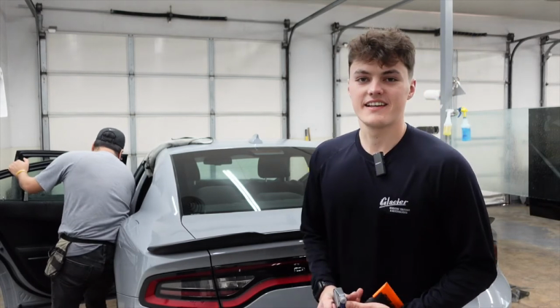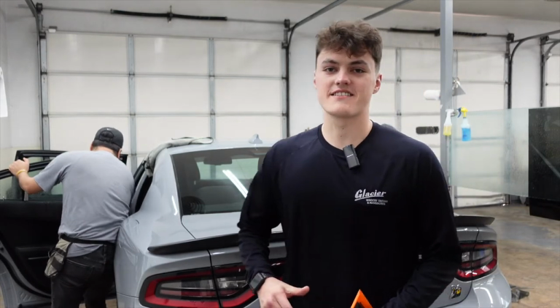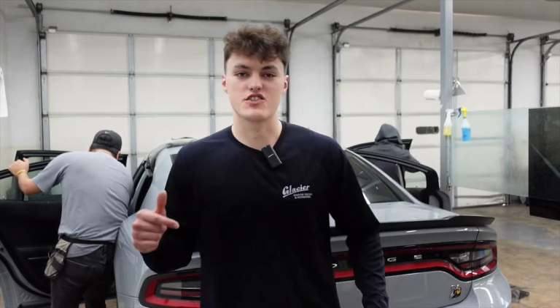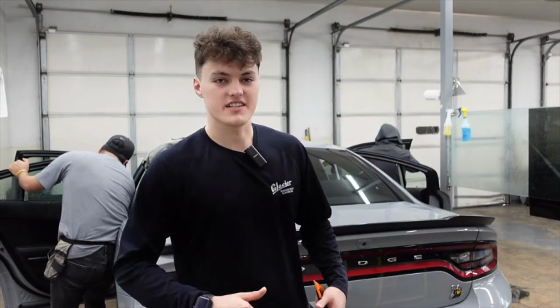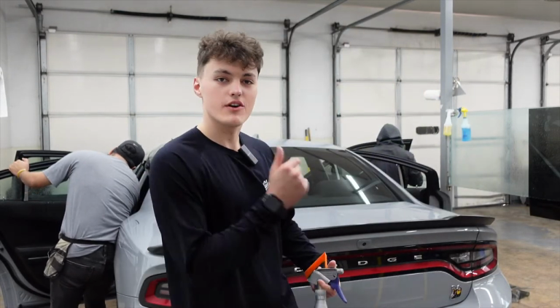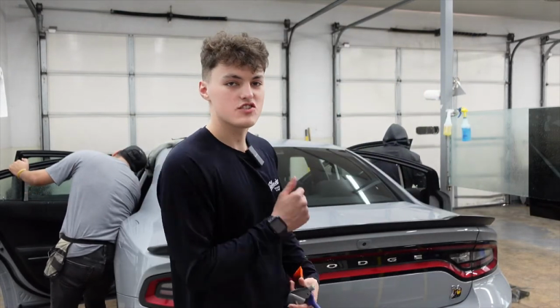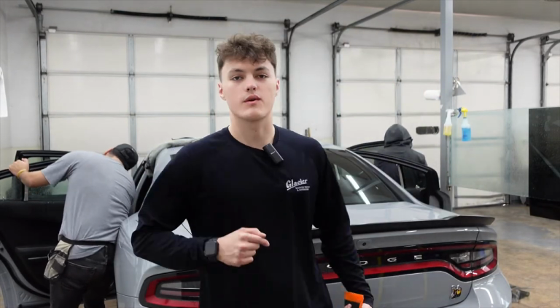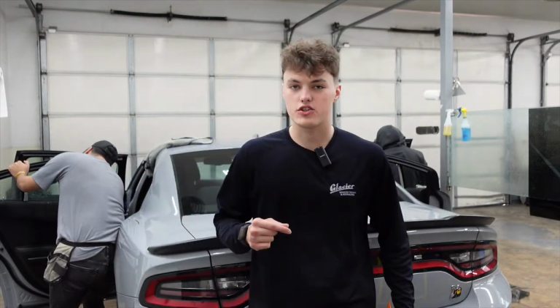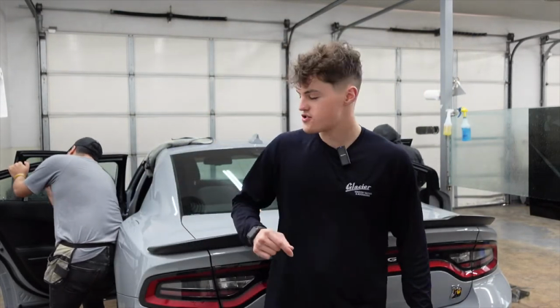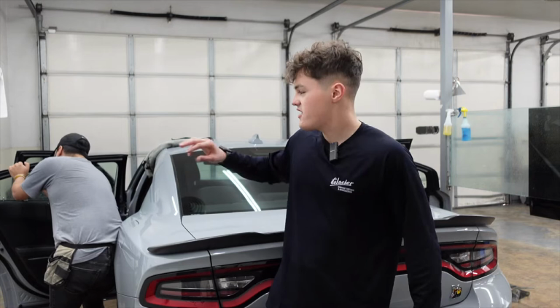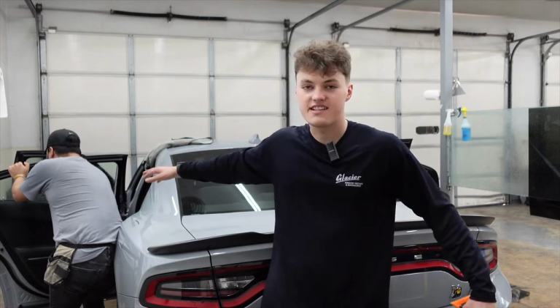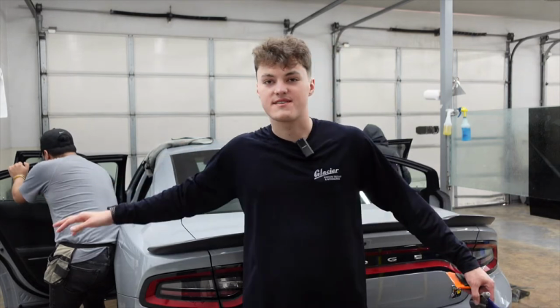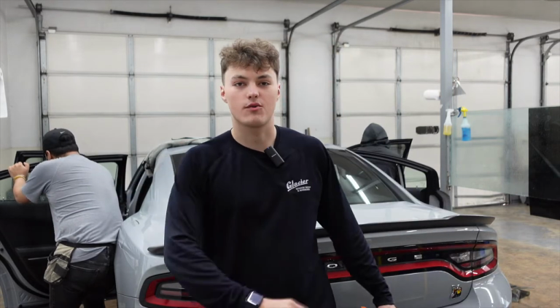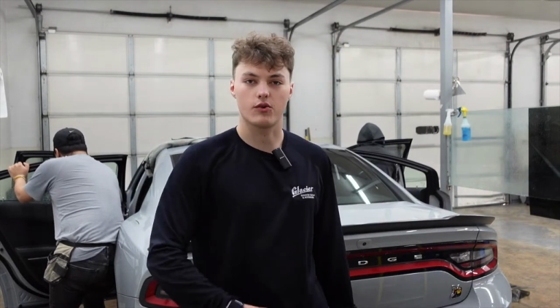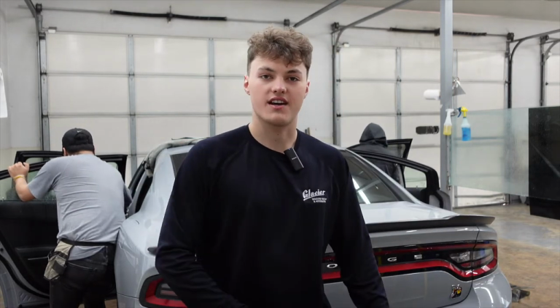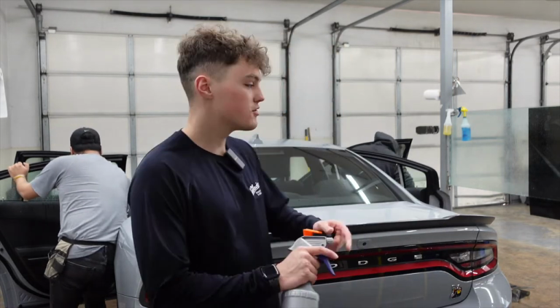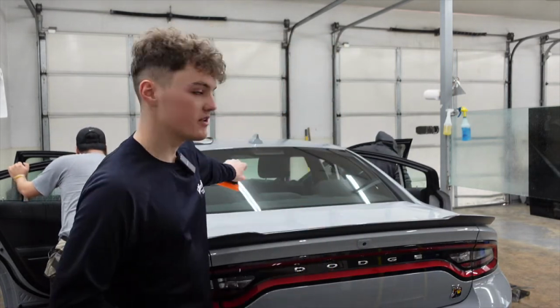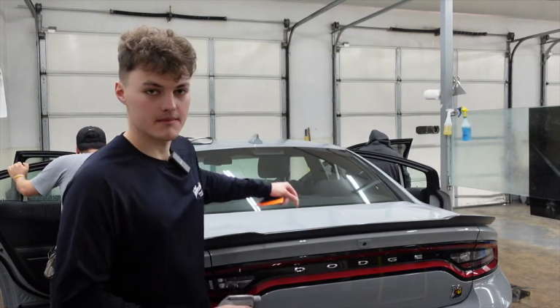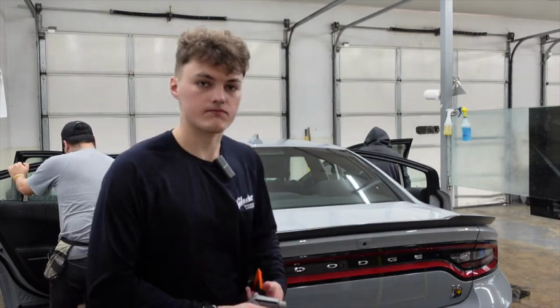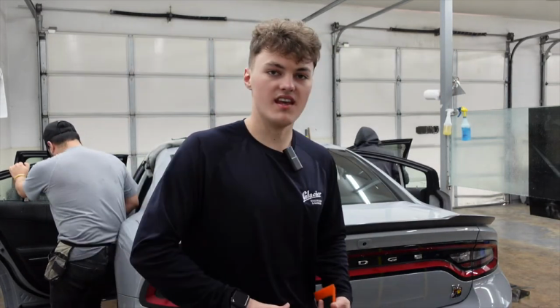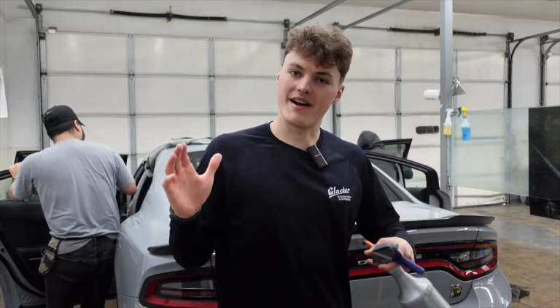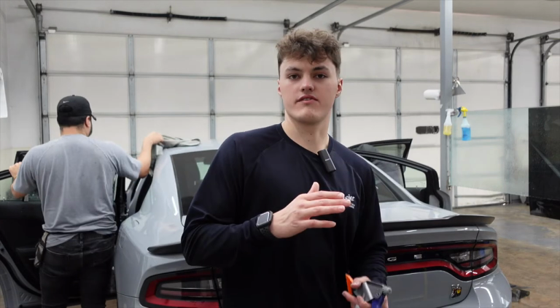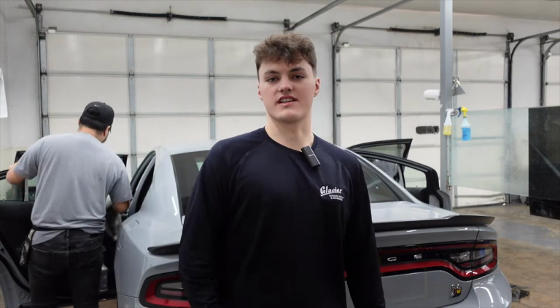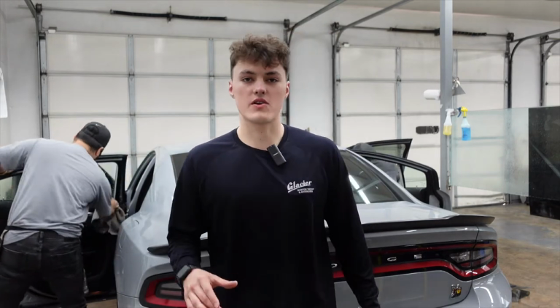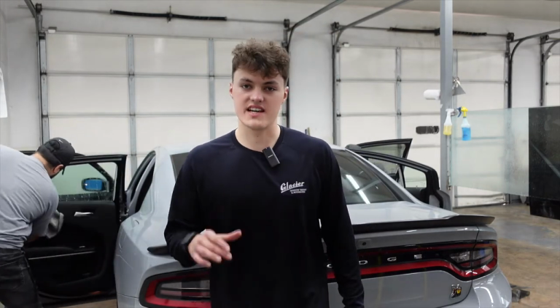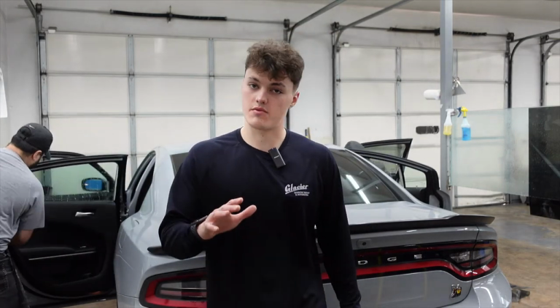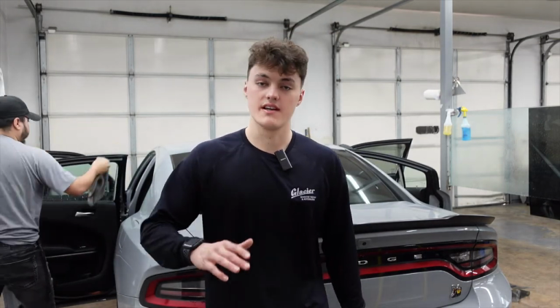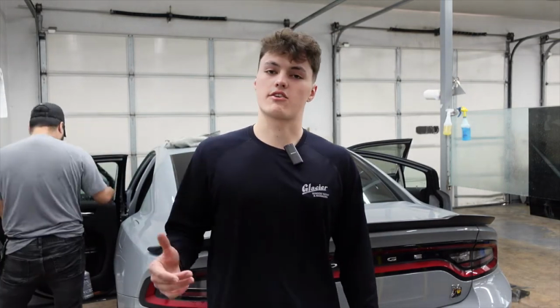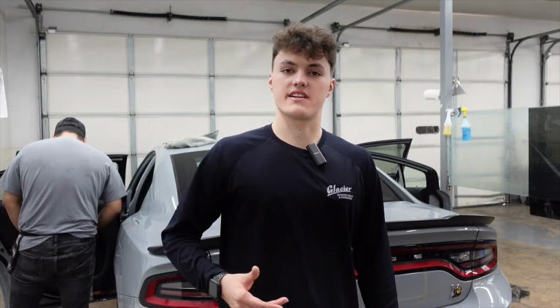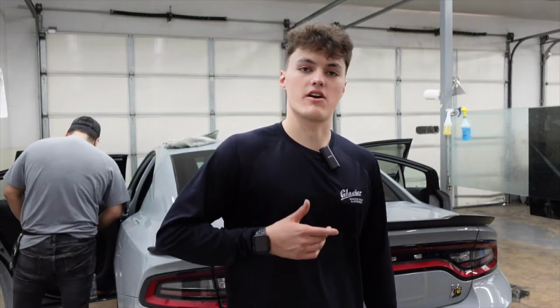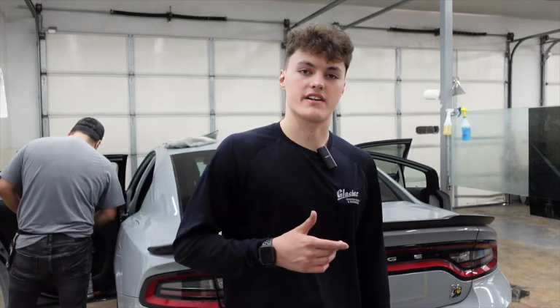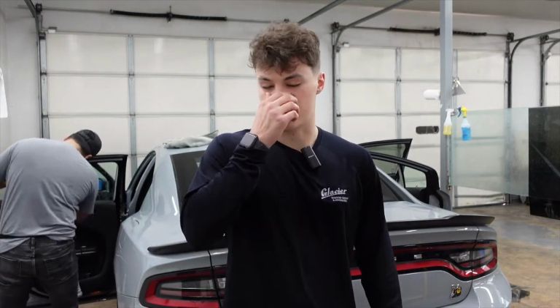Hey guys, it's Kaden with Glacier Window Tinting. Today we are tinting a 2021 Dodge Charger. The guys beside me are working on the doors — I'm going to be doing the back window today. The back half of the vehicle is getting LumaR CTX 5% and the front doors are getting LumaR CTX 30%.